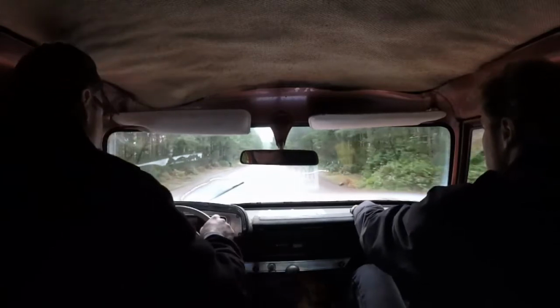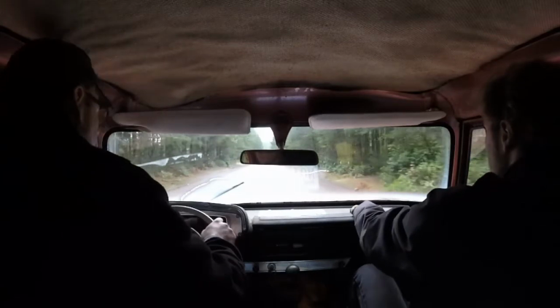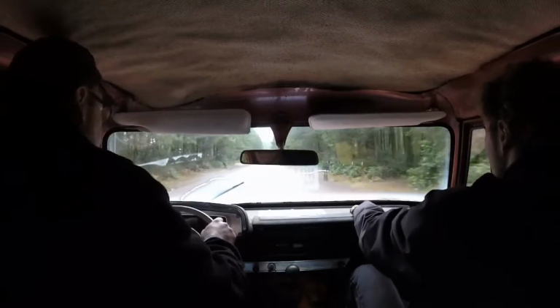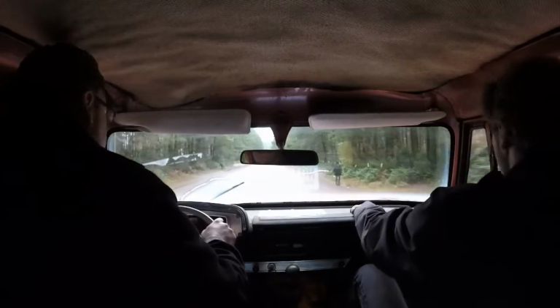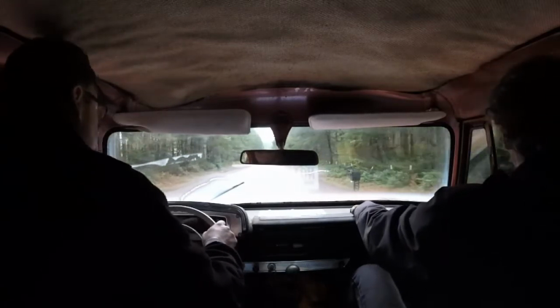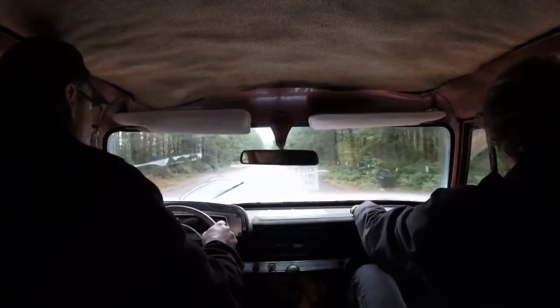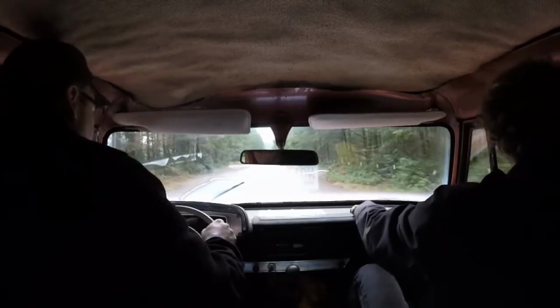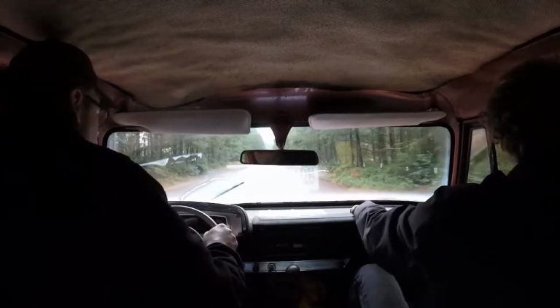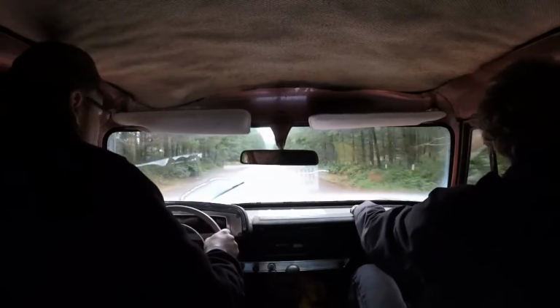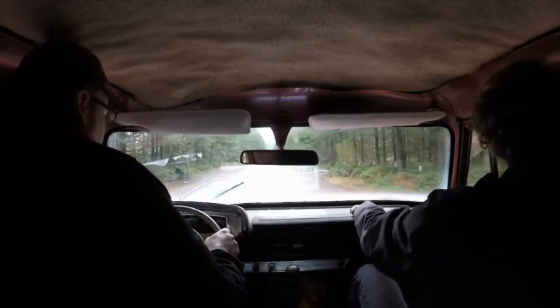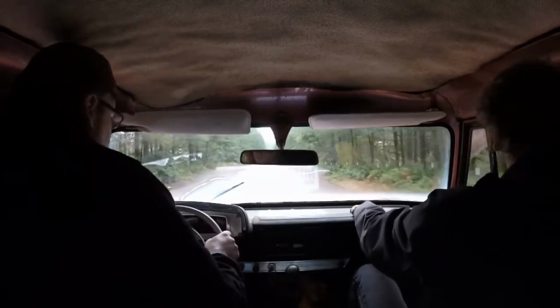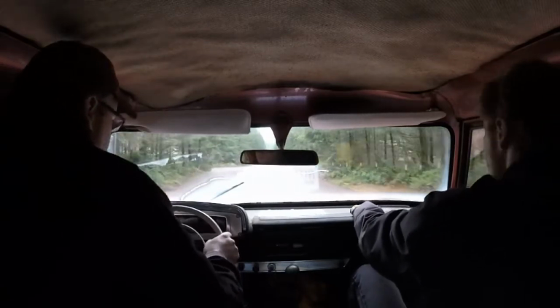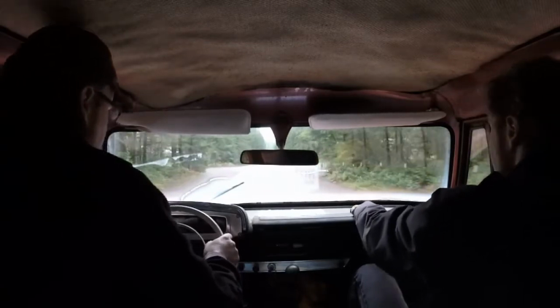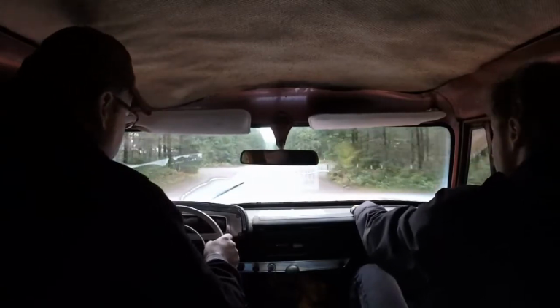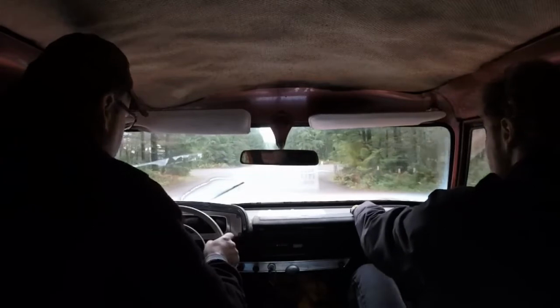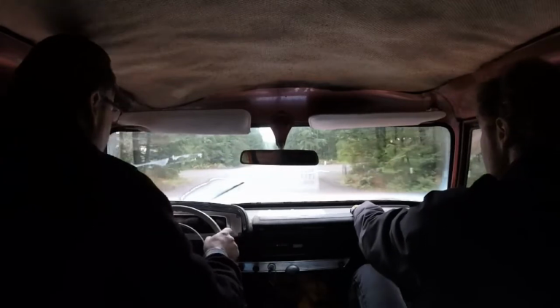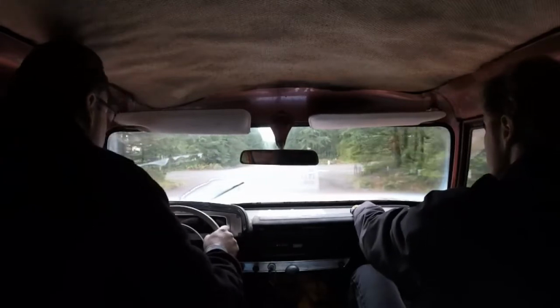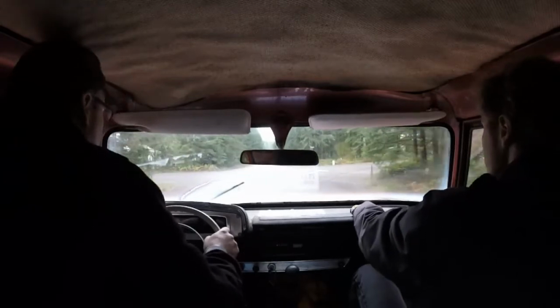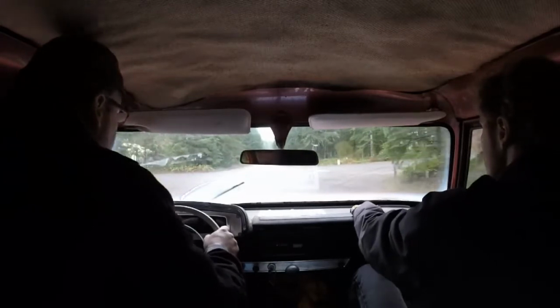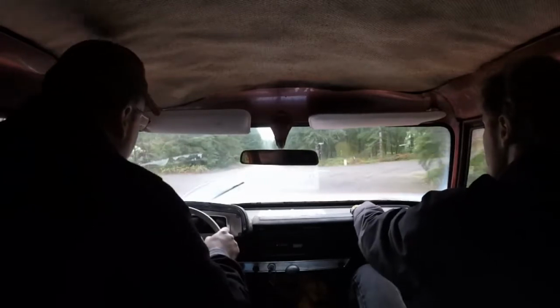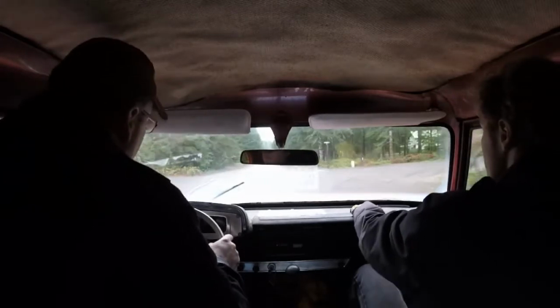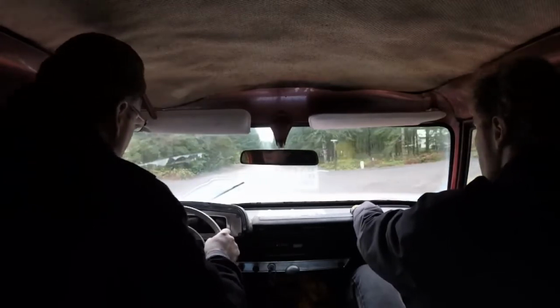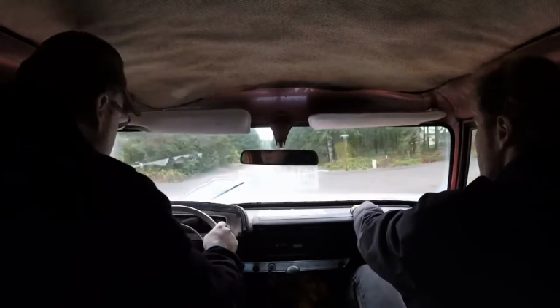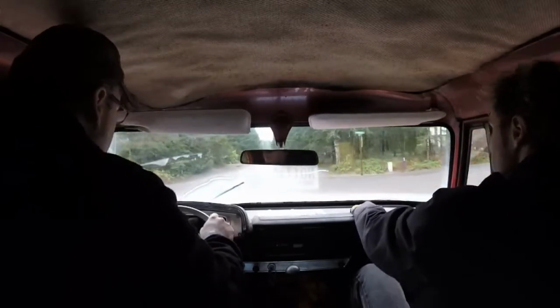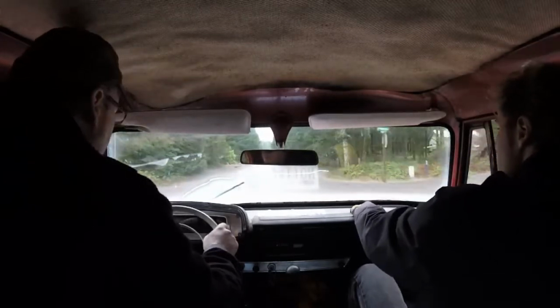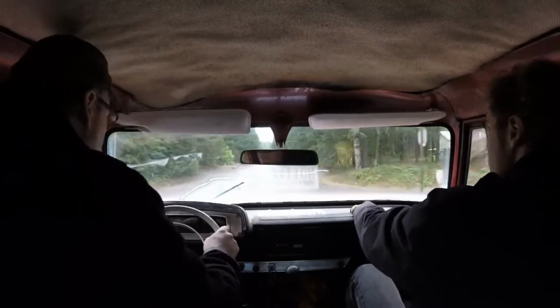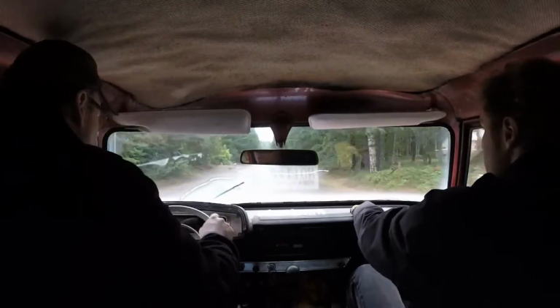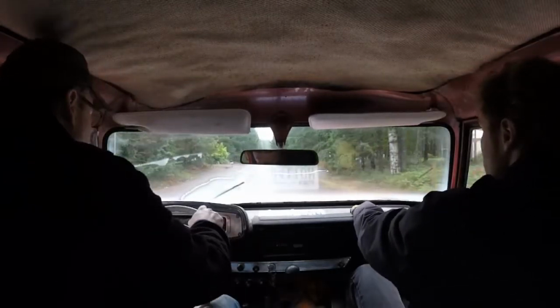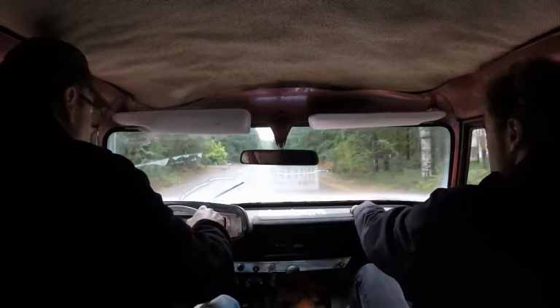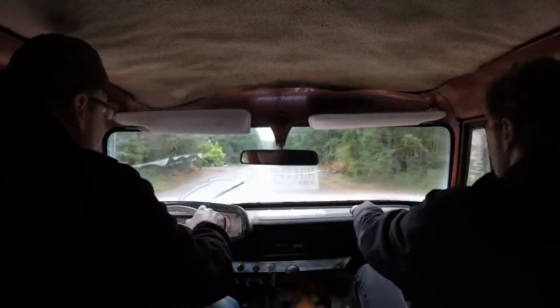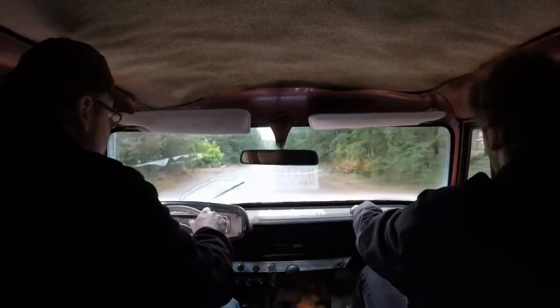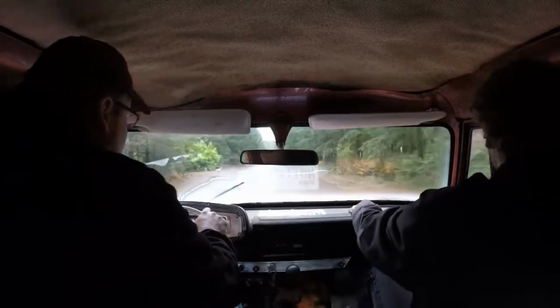Grabby brakes — very grabby. It hasn't been driven in like 20 years. I'm surprised that the brake cylinders work at all.